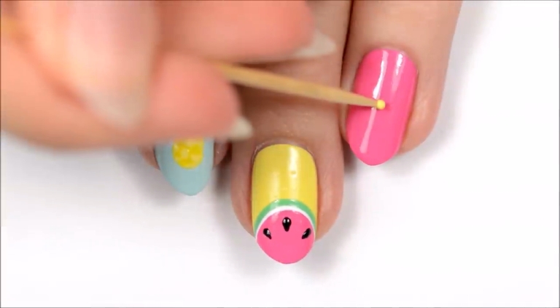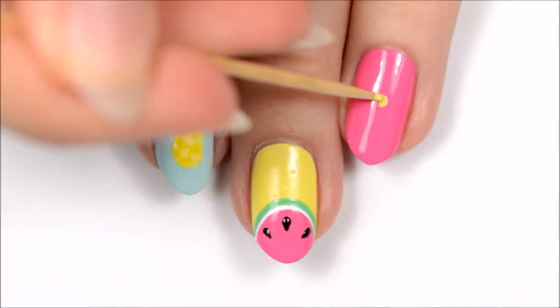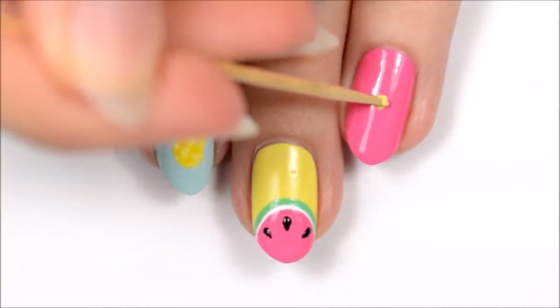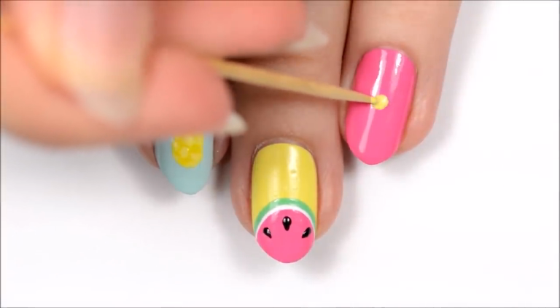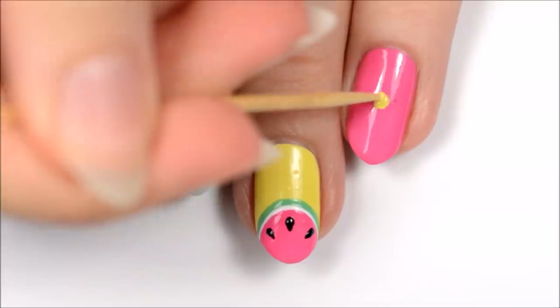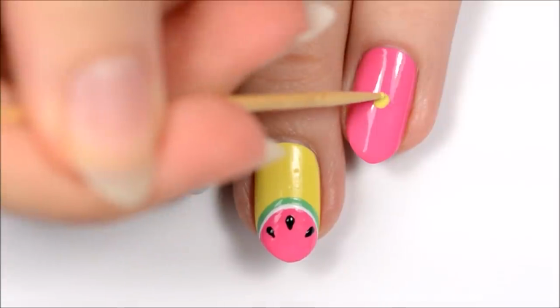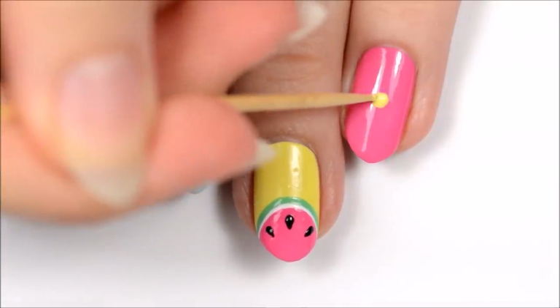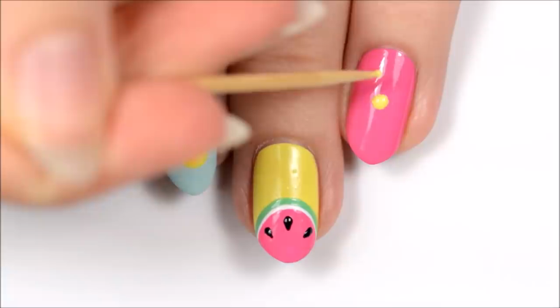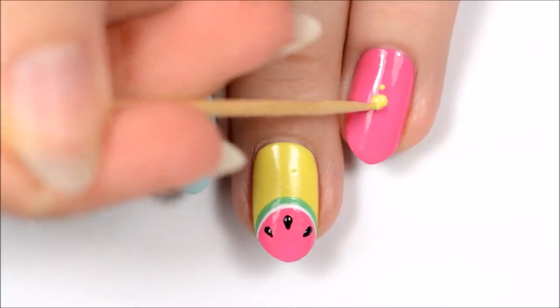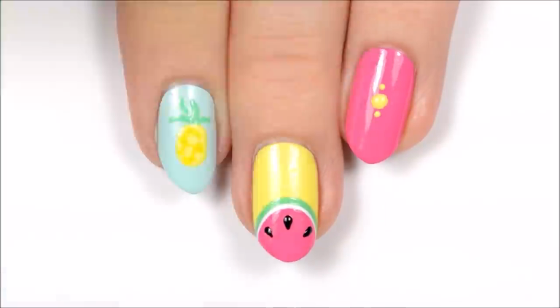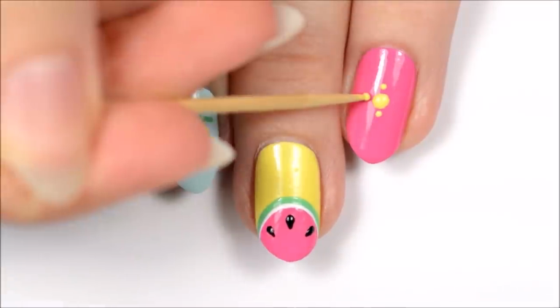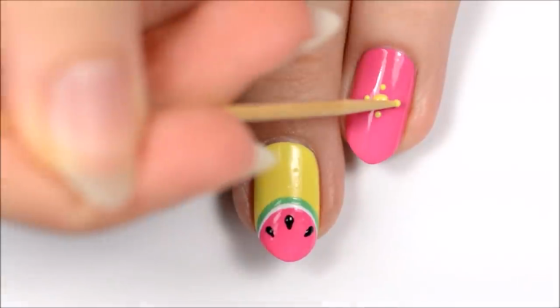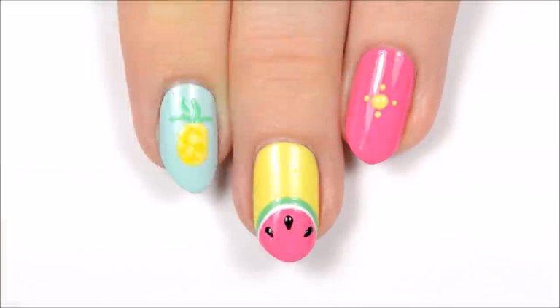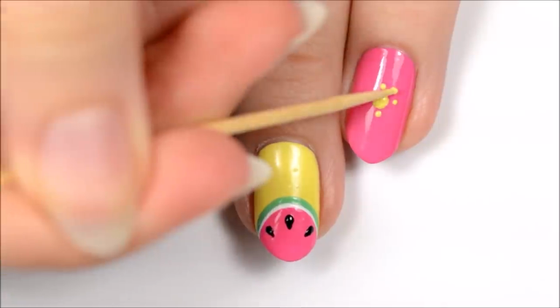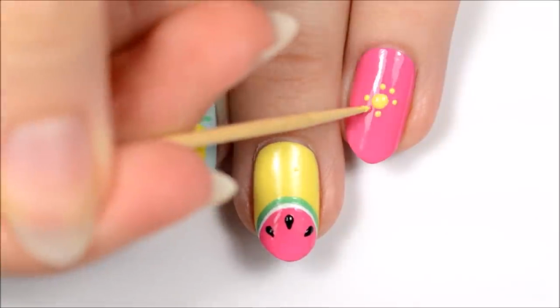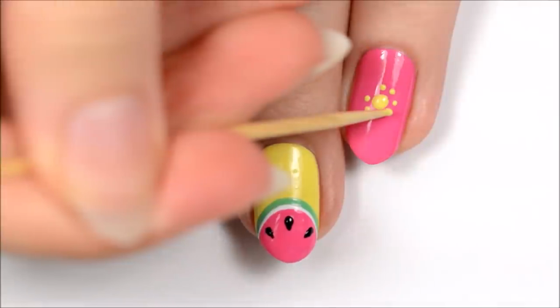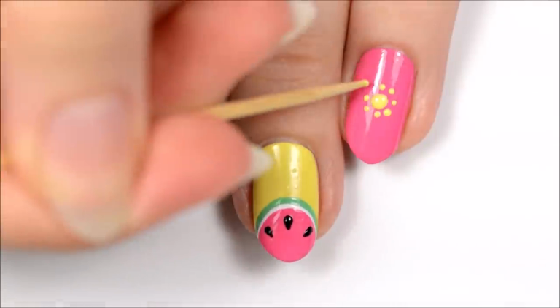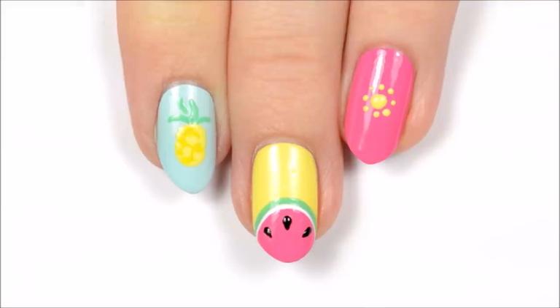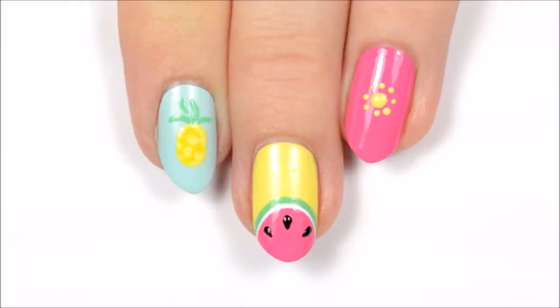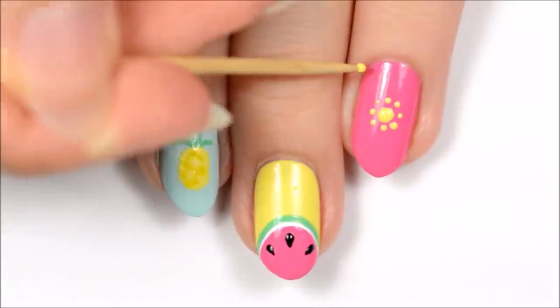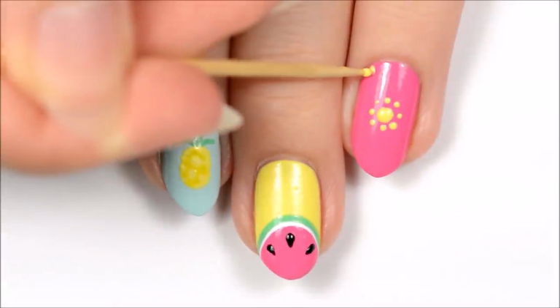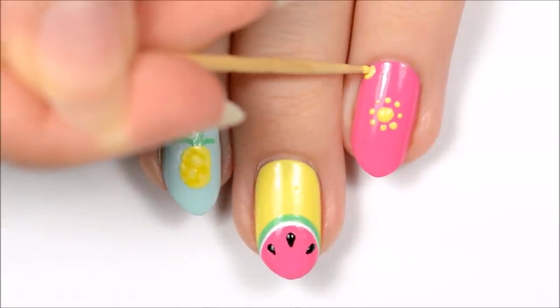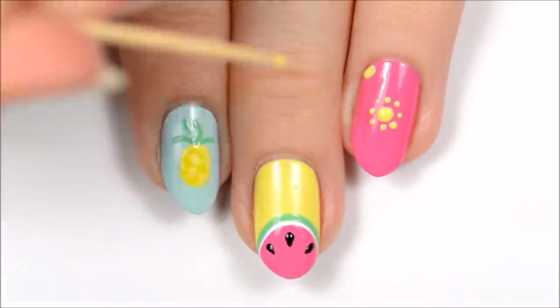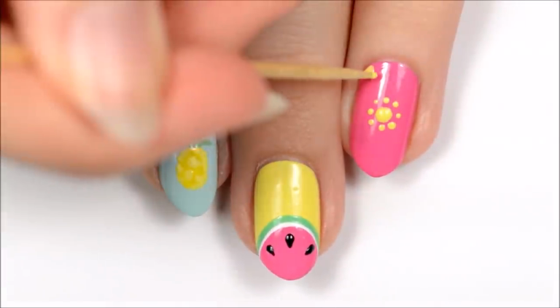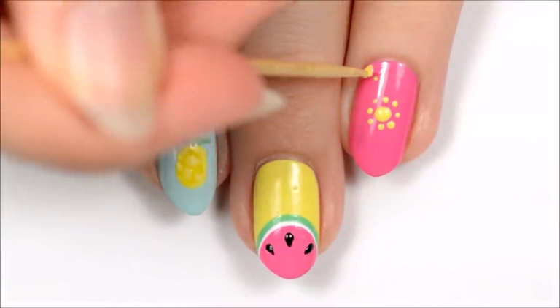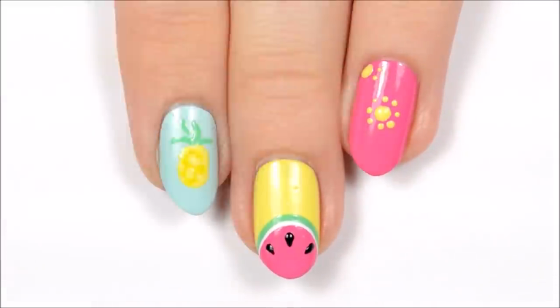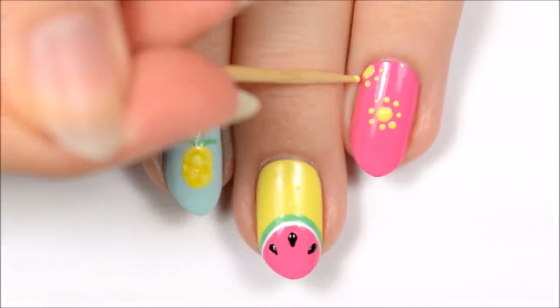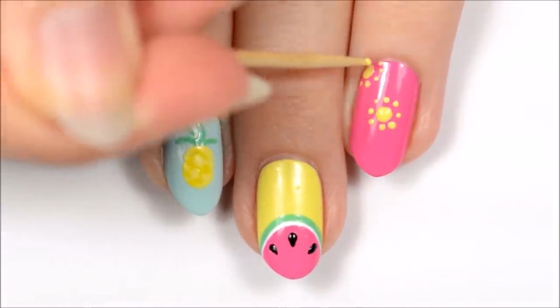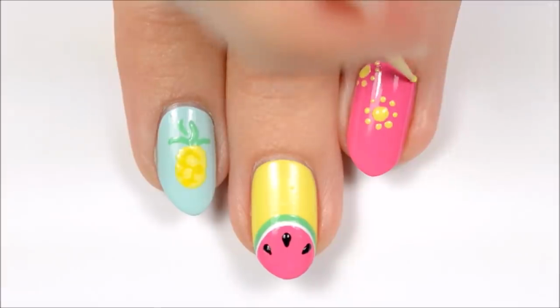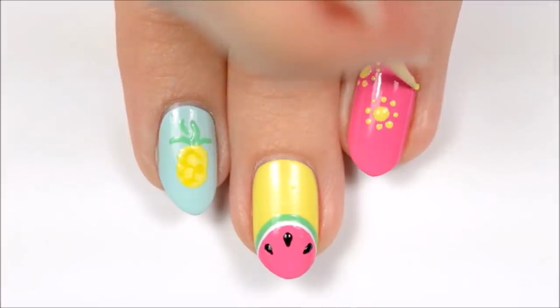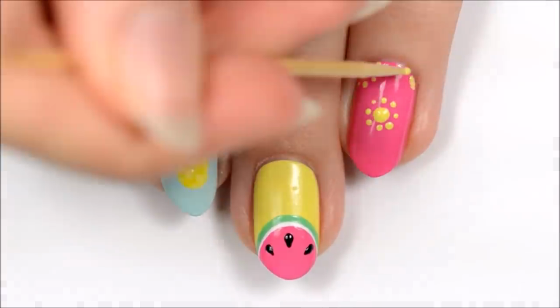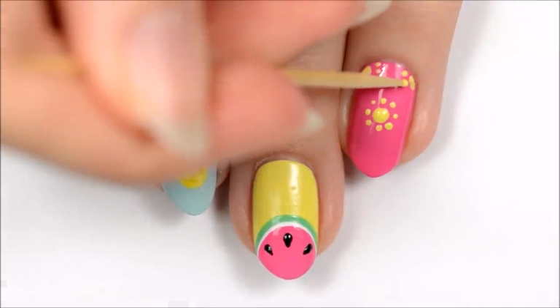Next, we'll be making little suns. Make a yellow circle in the center of your nail and then add little yellow dots around it. If you want a more minimalistic design, you can stop with just one sun, or you can add a few more.